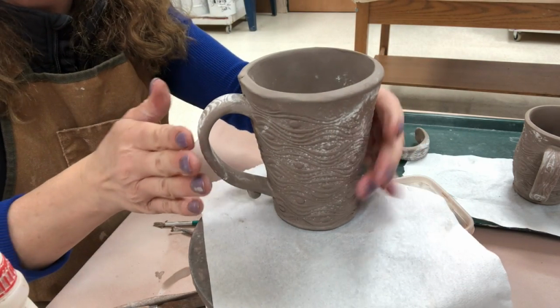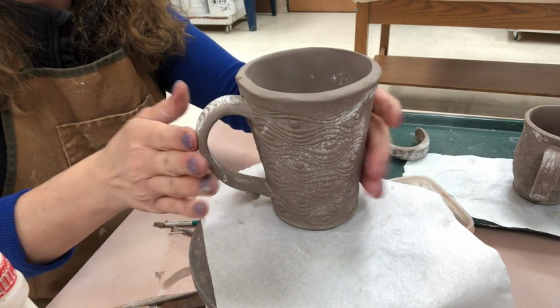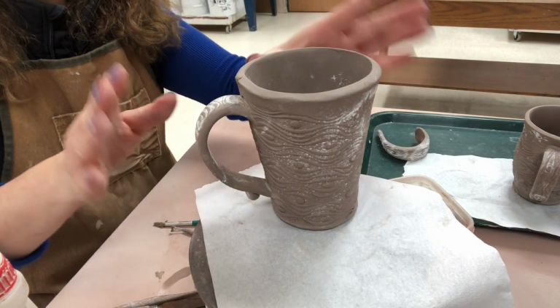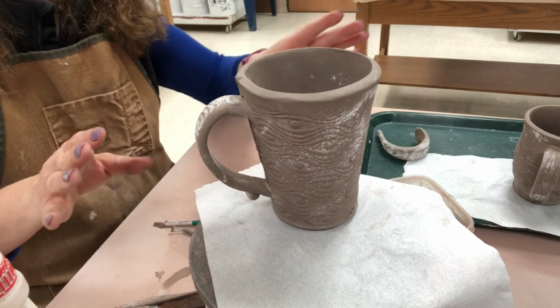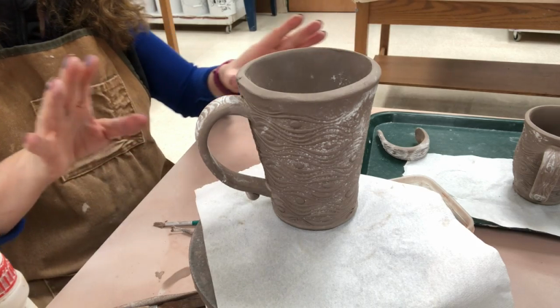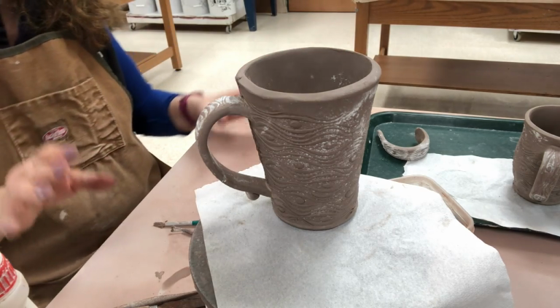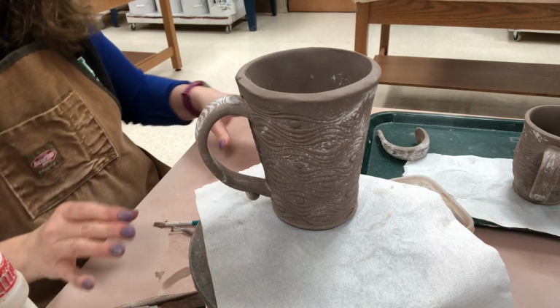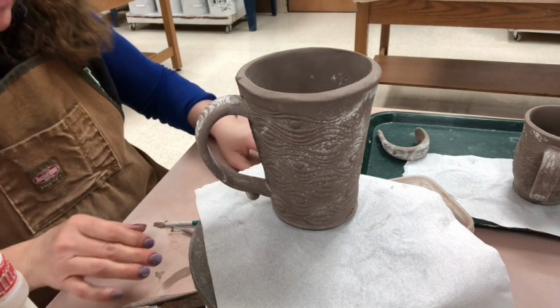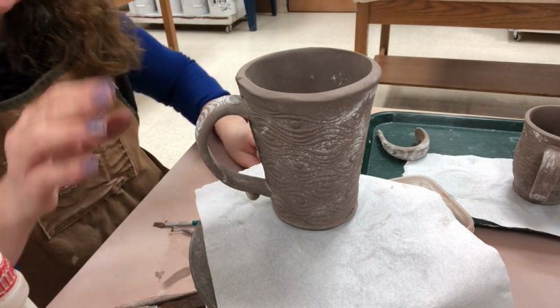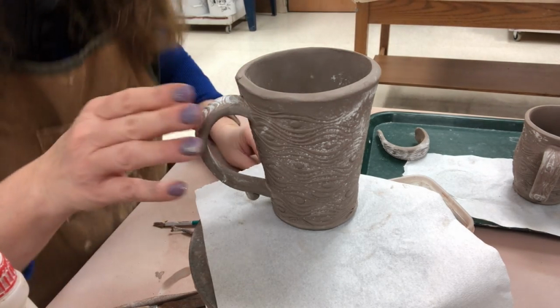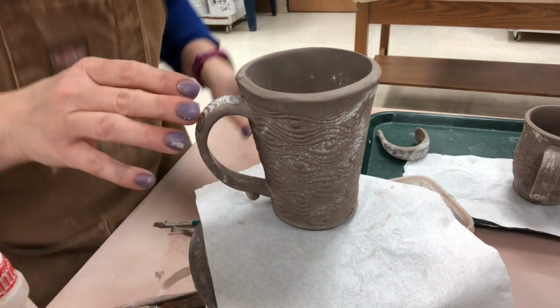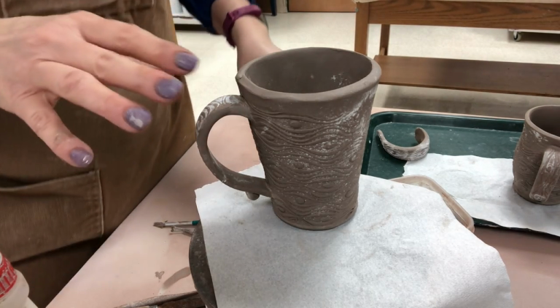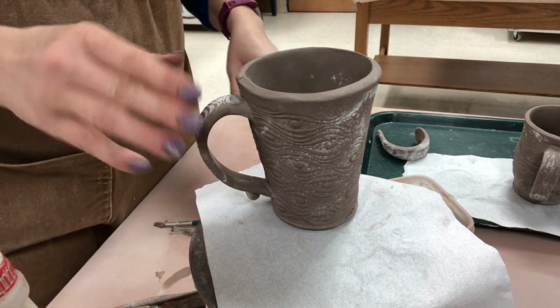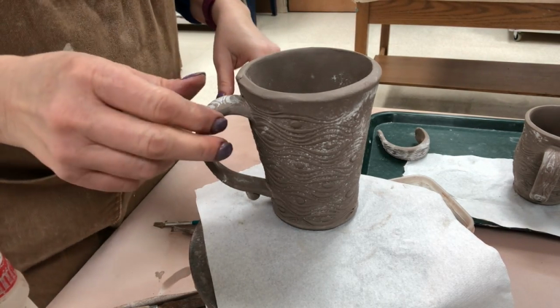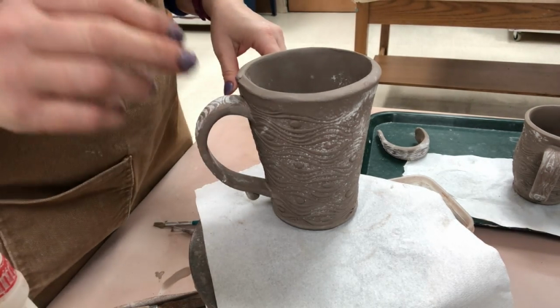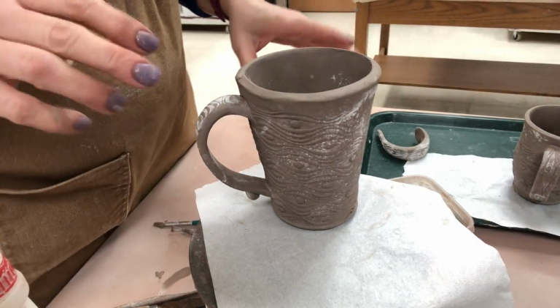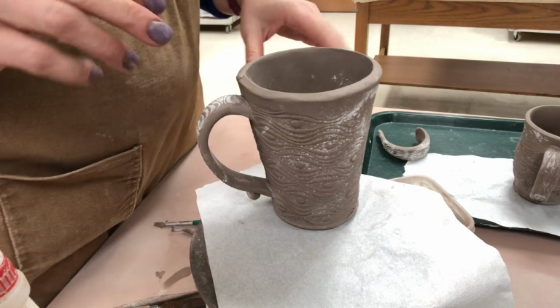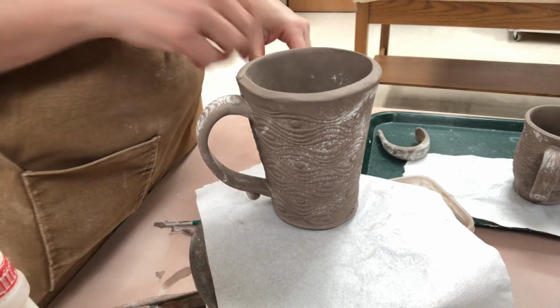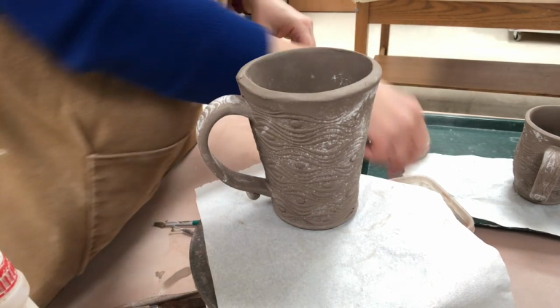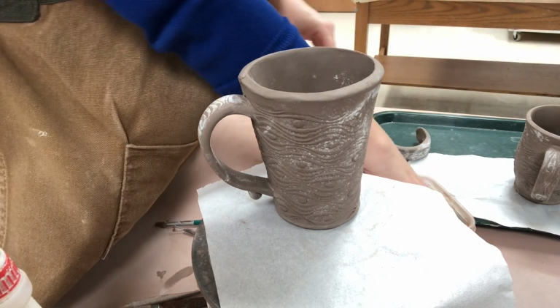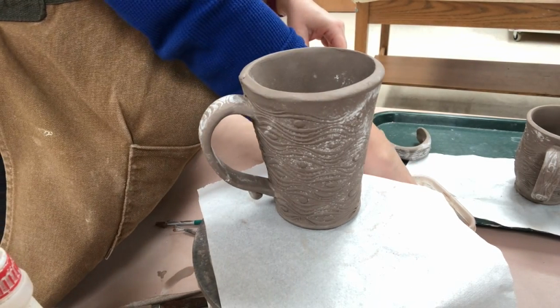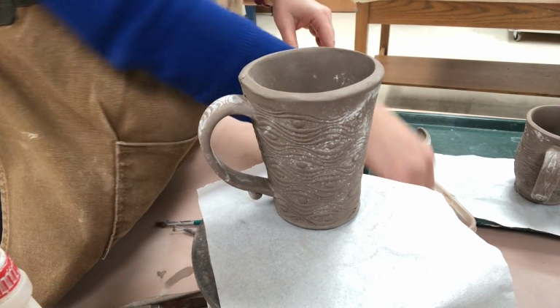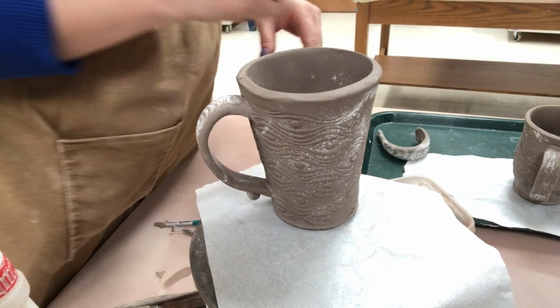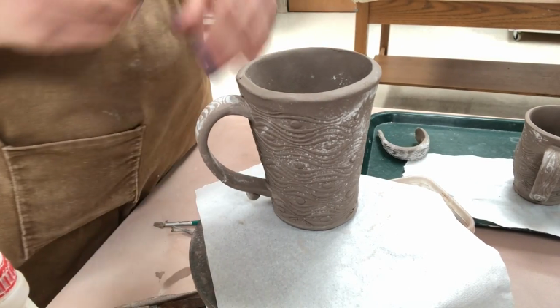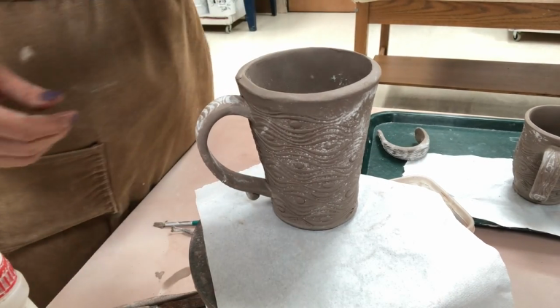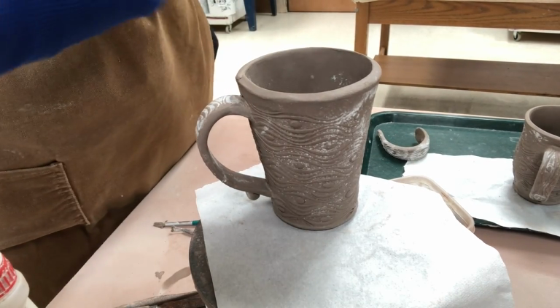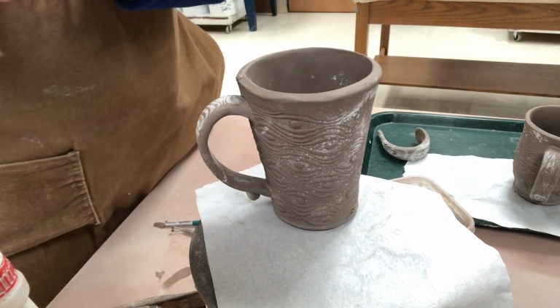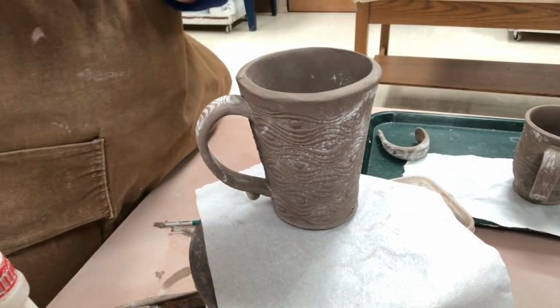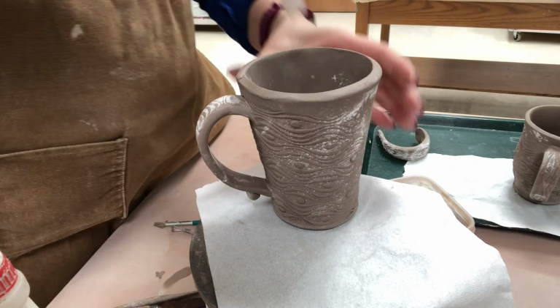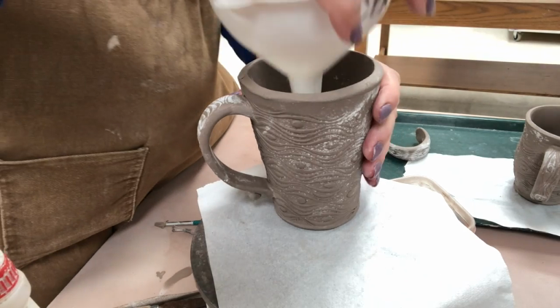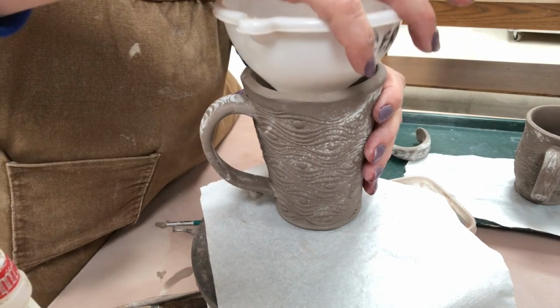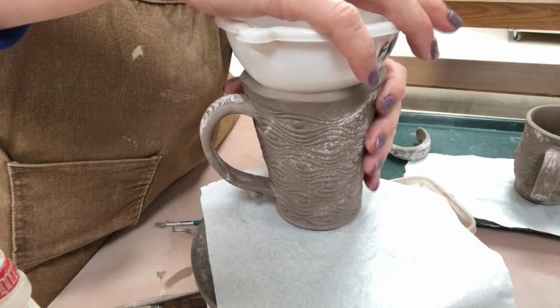Just a little cautionary note — I usually tell students never pick up a mug by the handle until it gets fired. If you do it too prematurely, you could break the handle off.